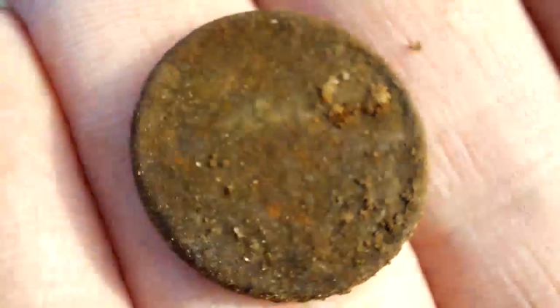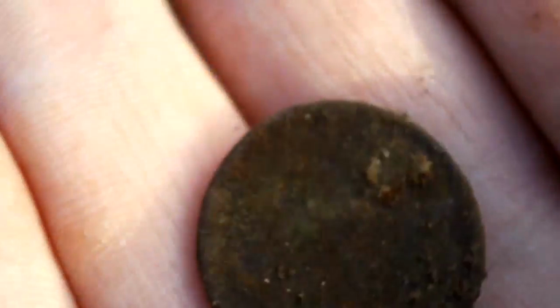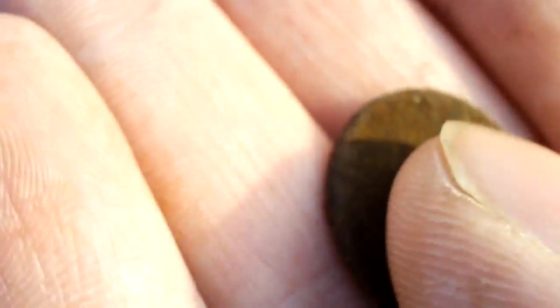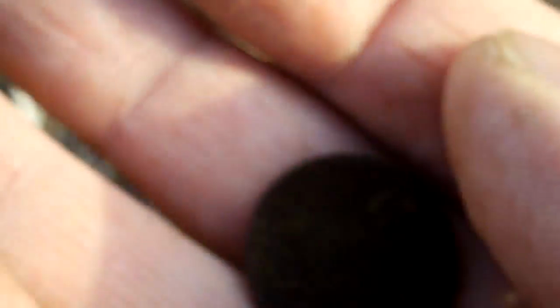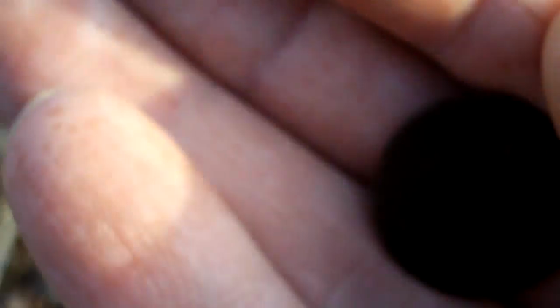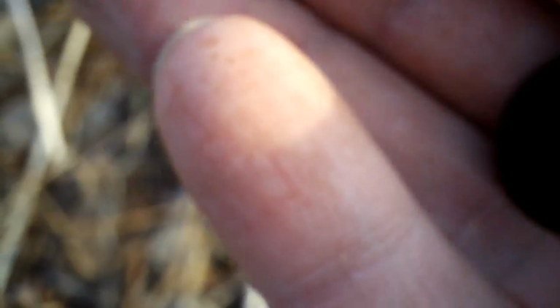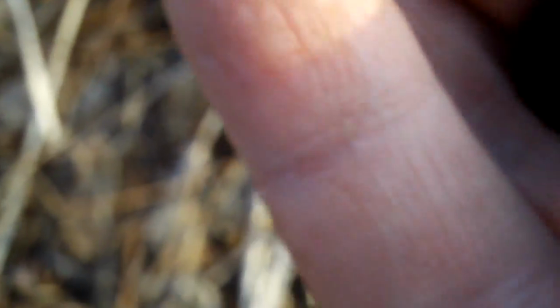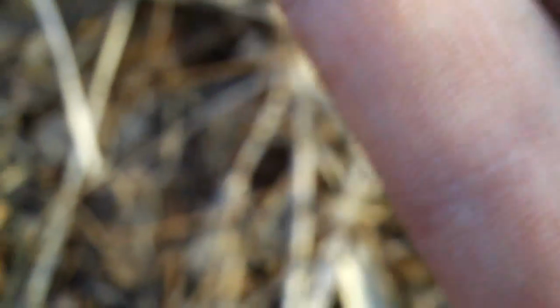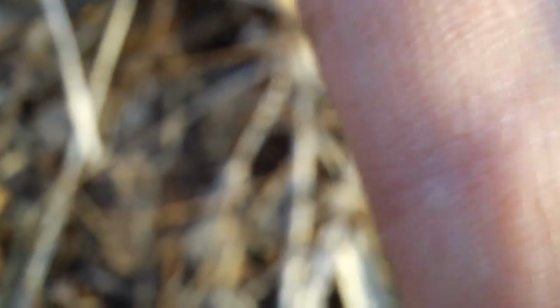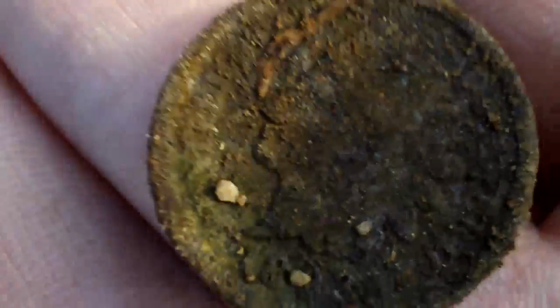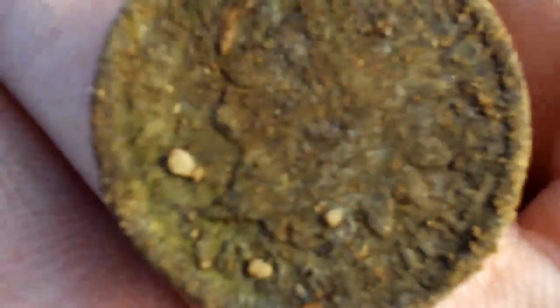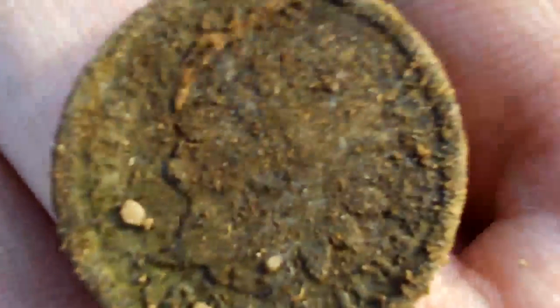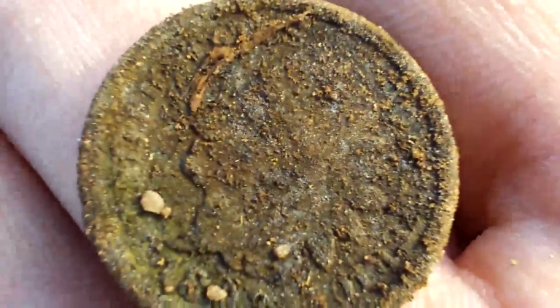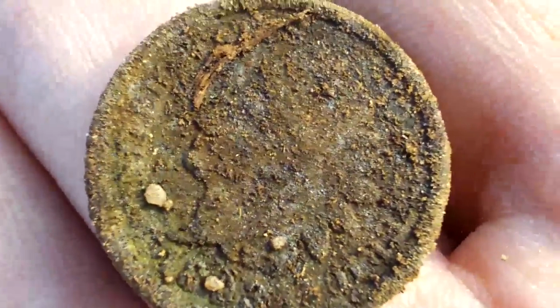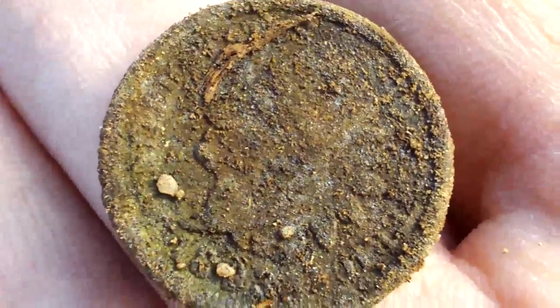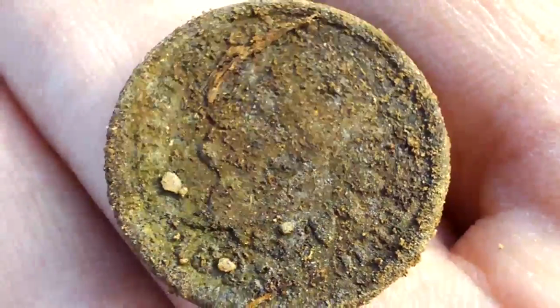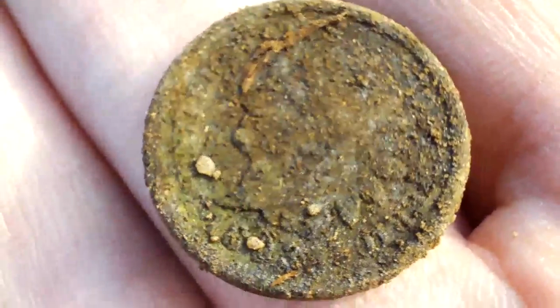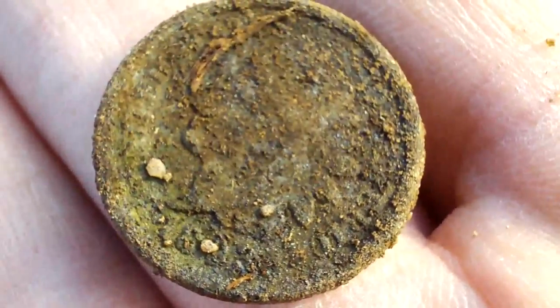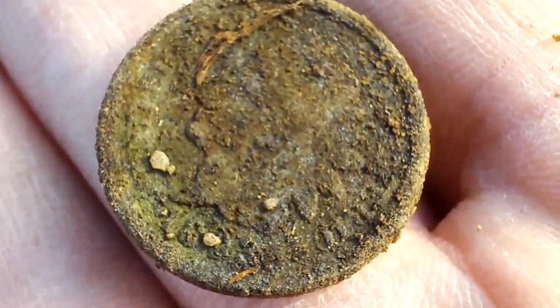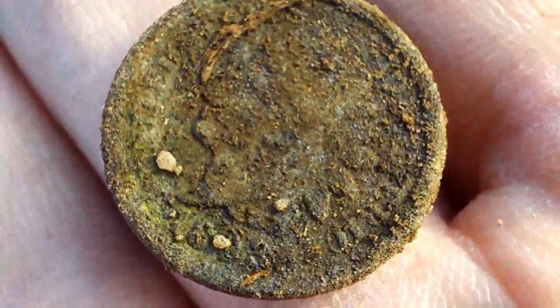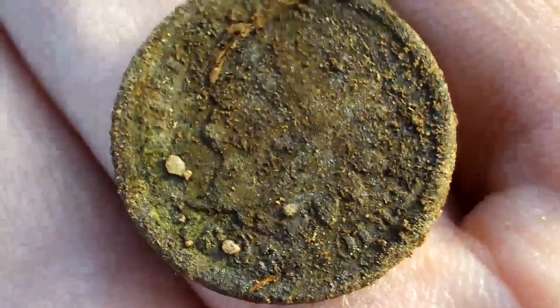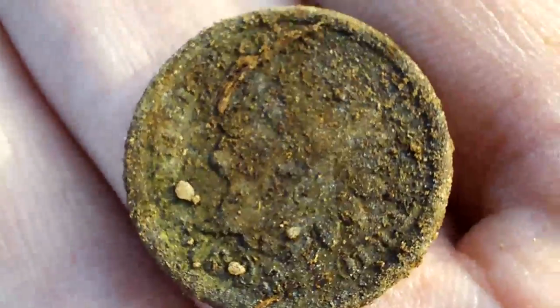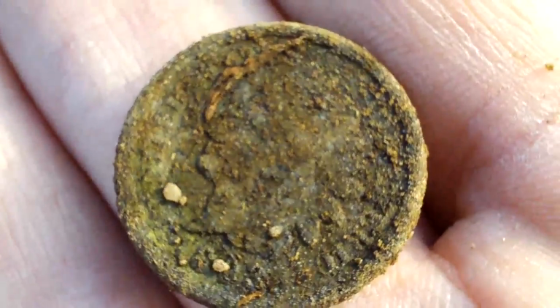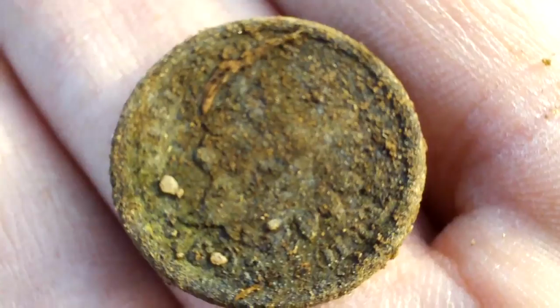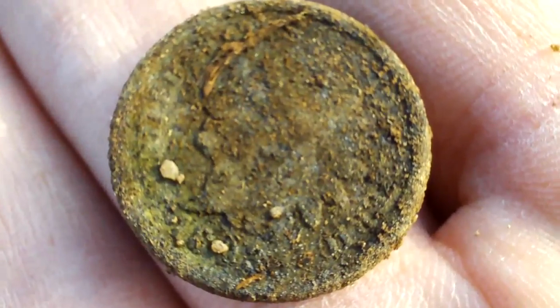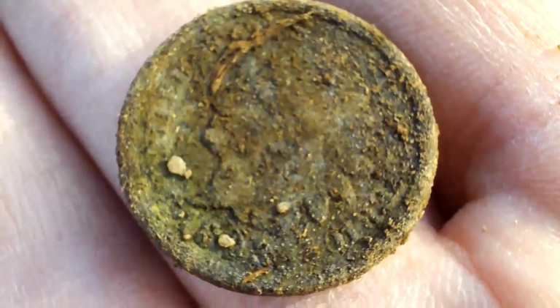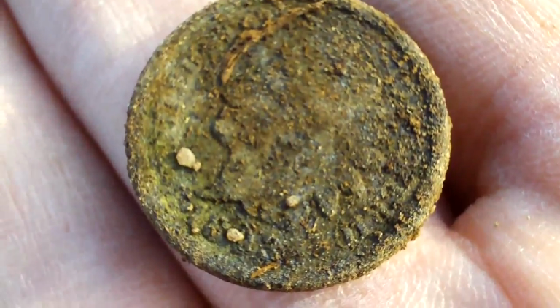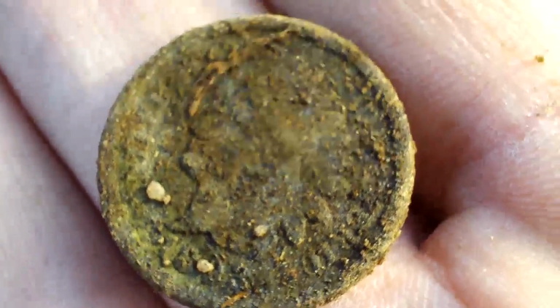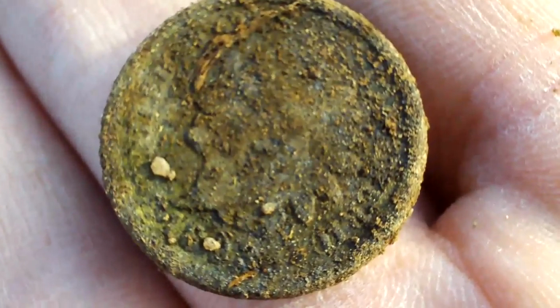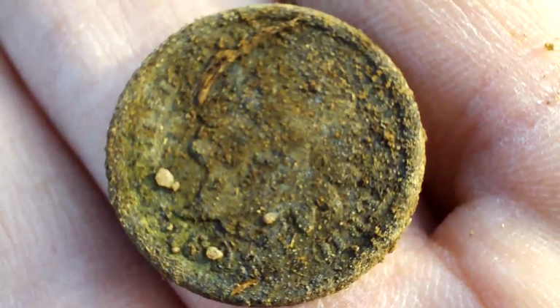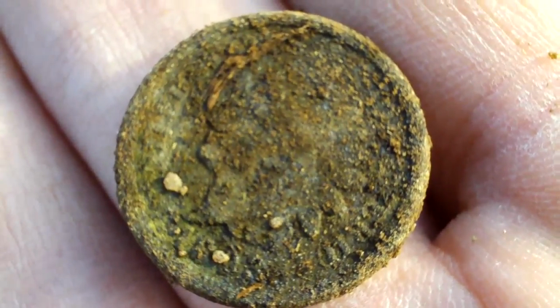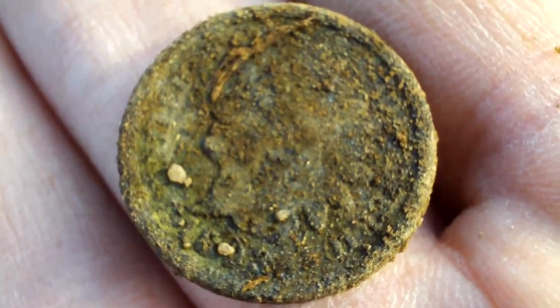Sweet, it says 1882. Oh, that is cool. Second Indian ever found, first for 2010.